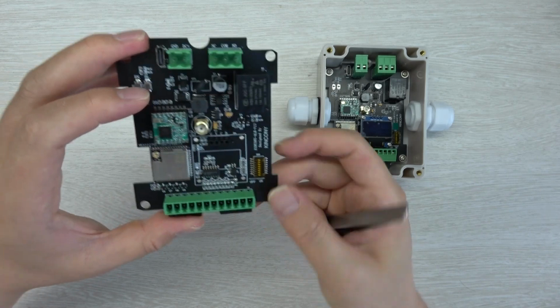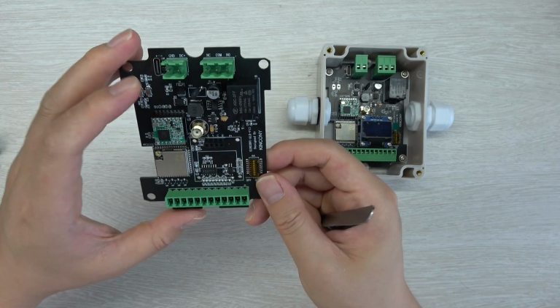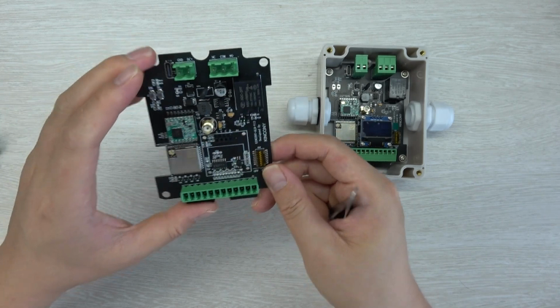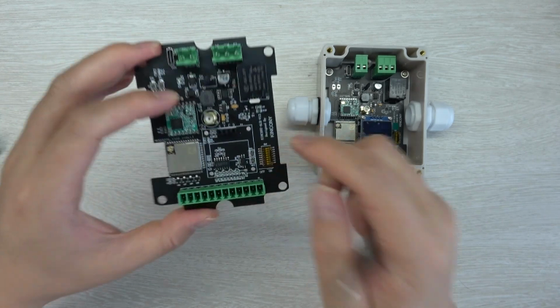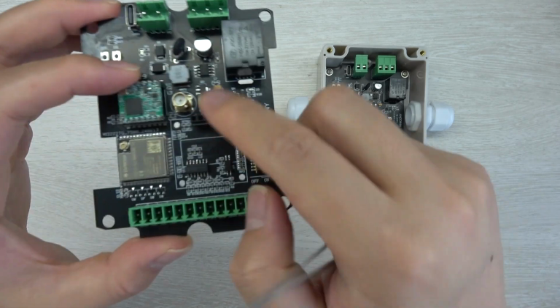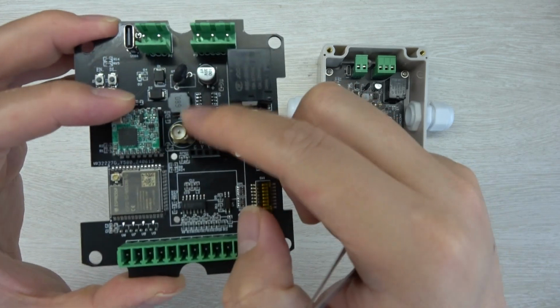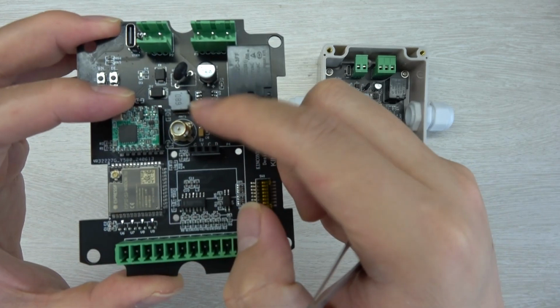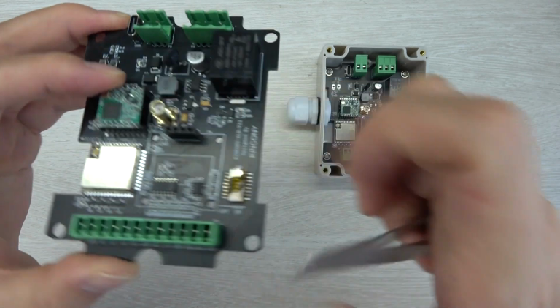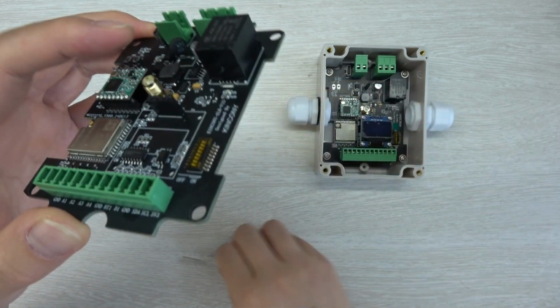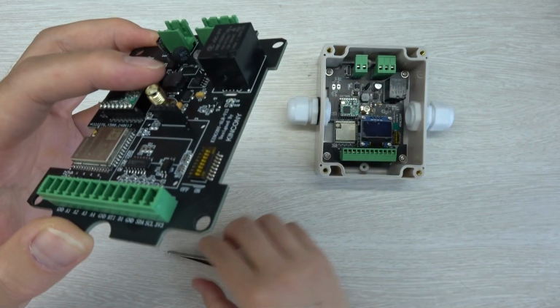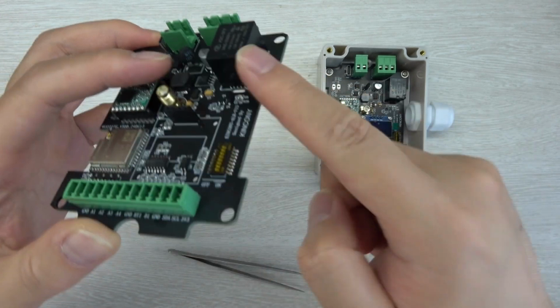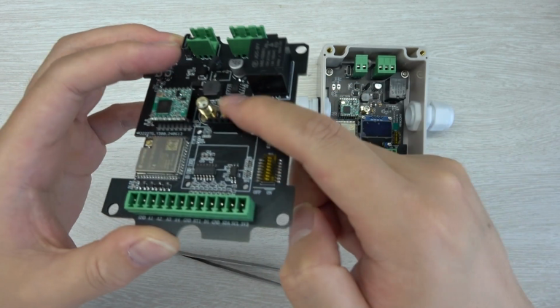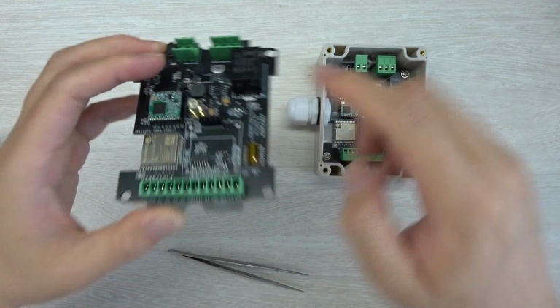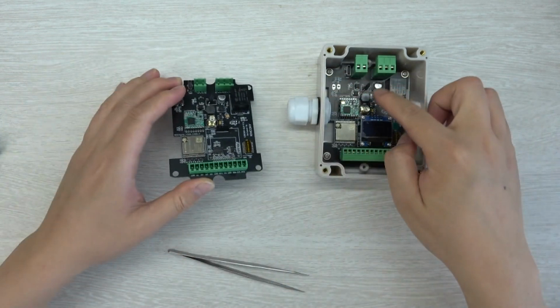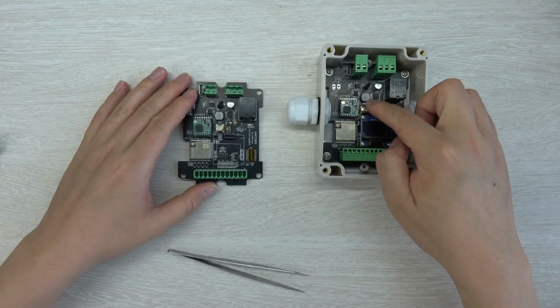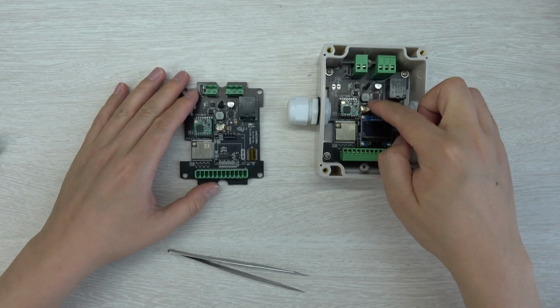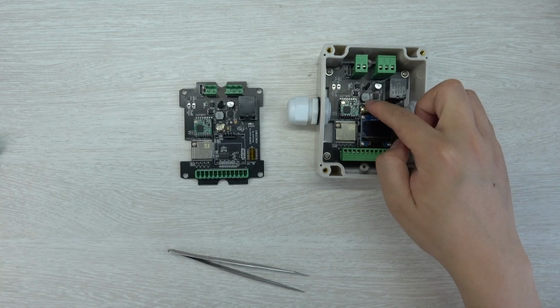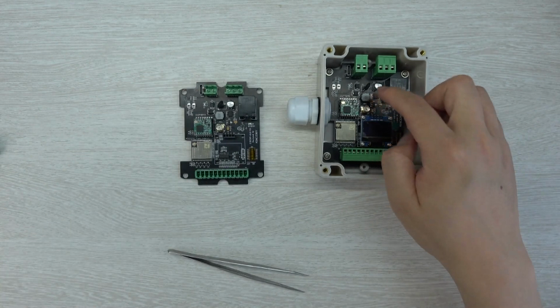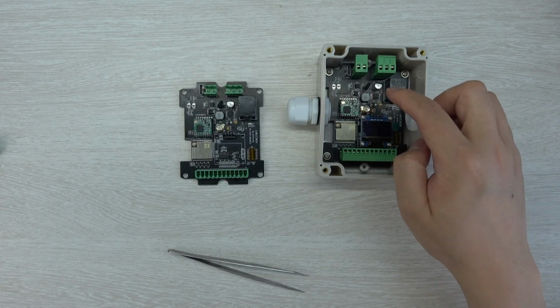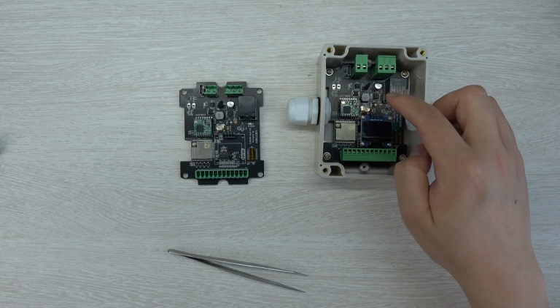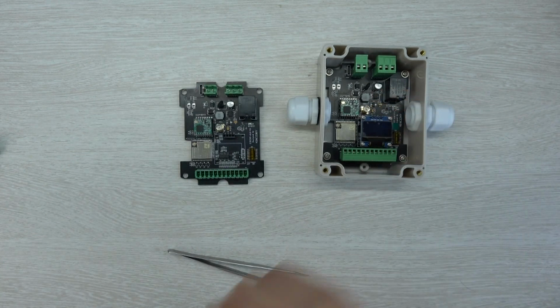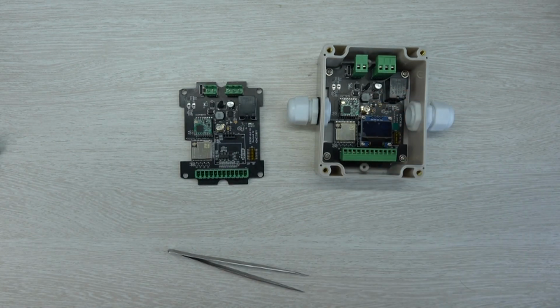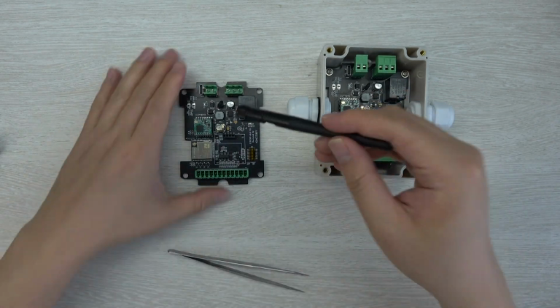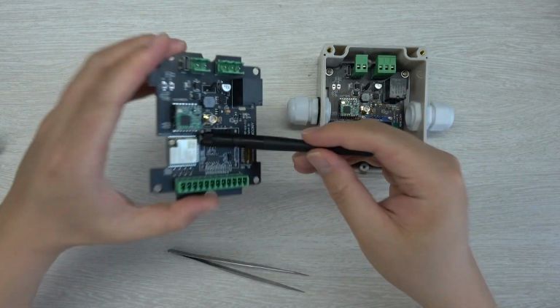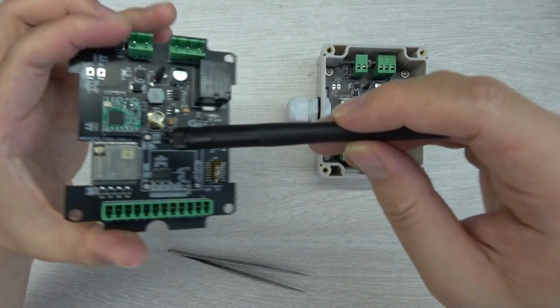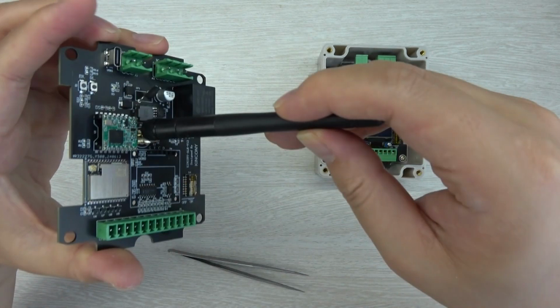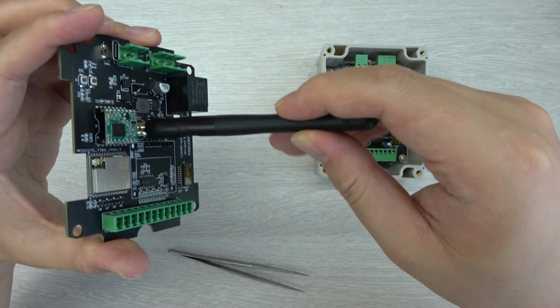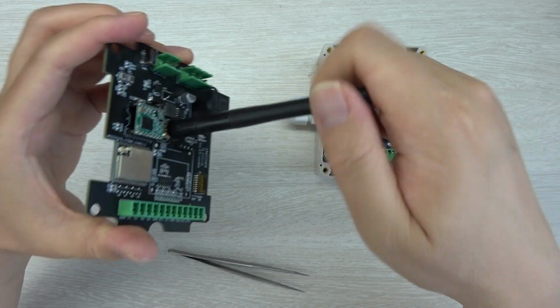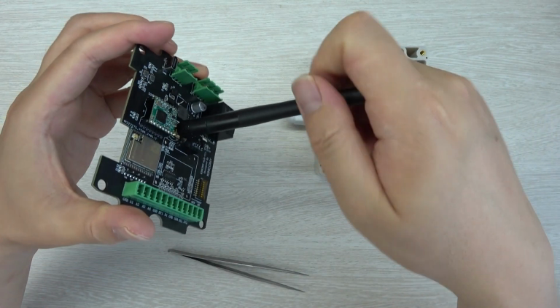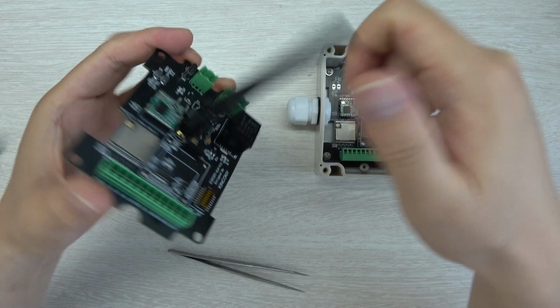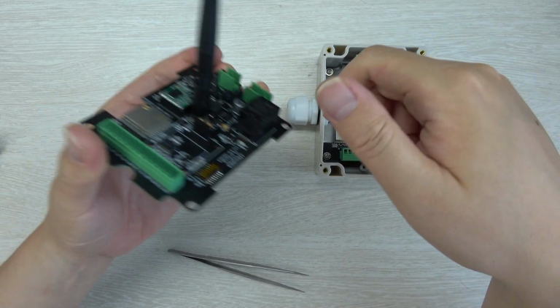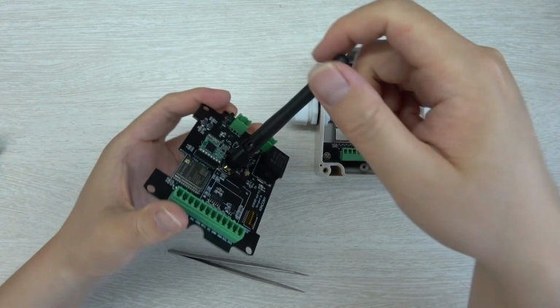This is the Wi-Fi antenna interface. You can connect a Wi-Fi antenna here for testing.